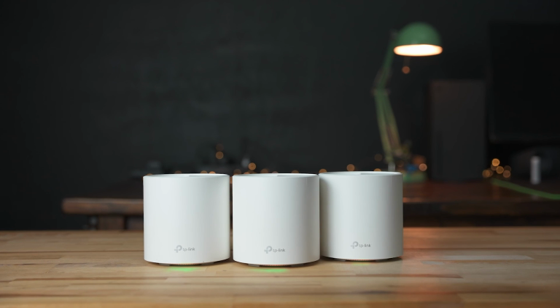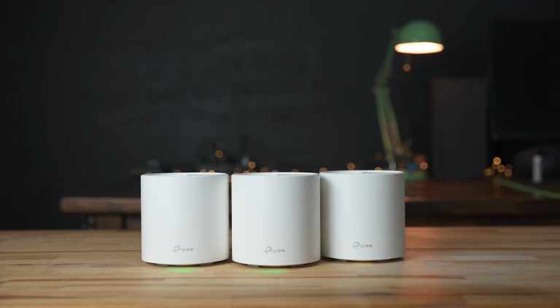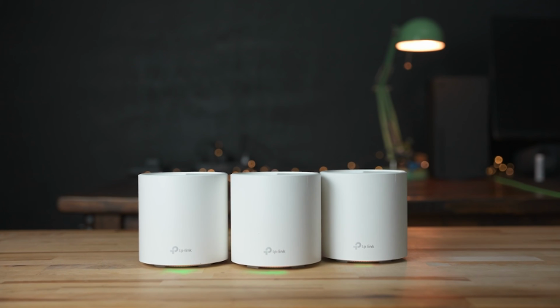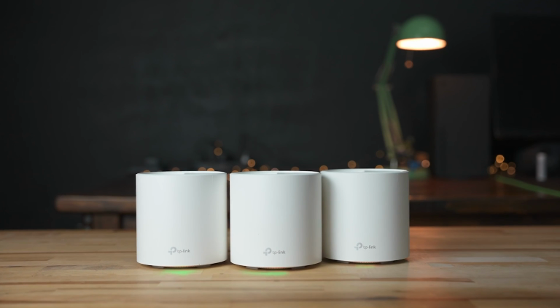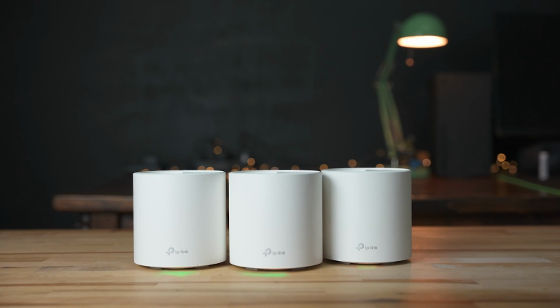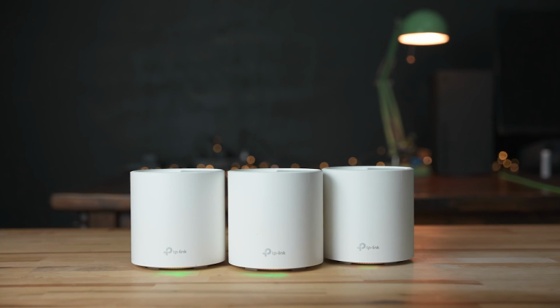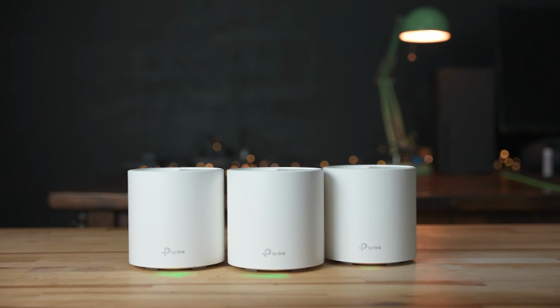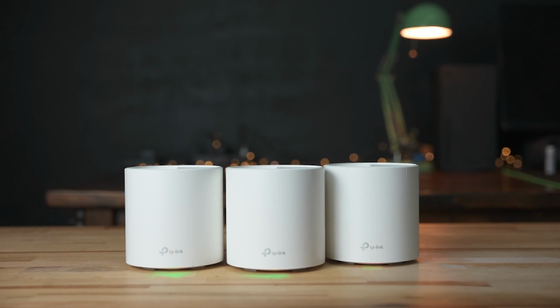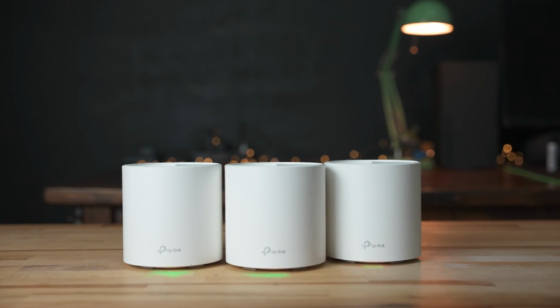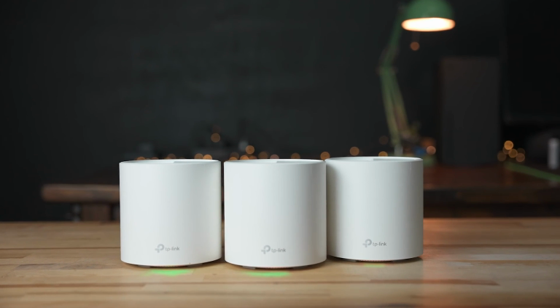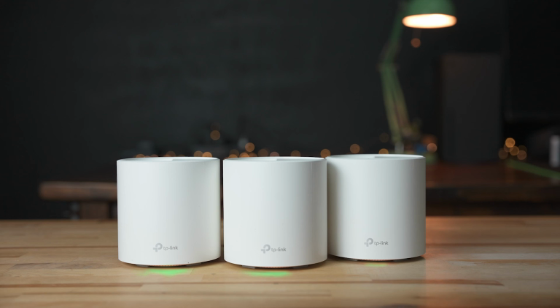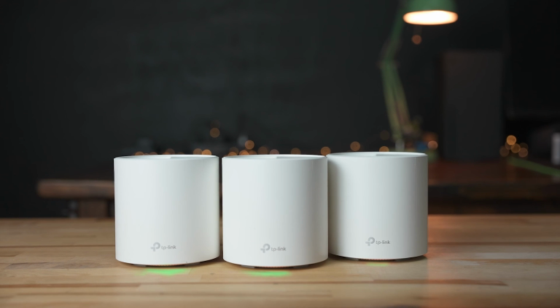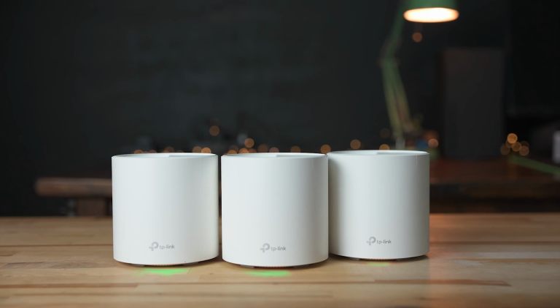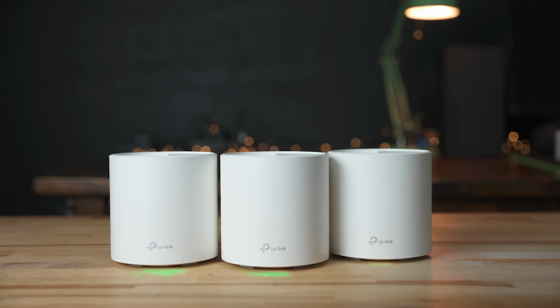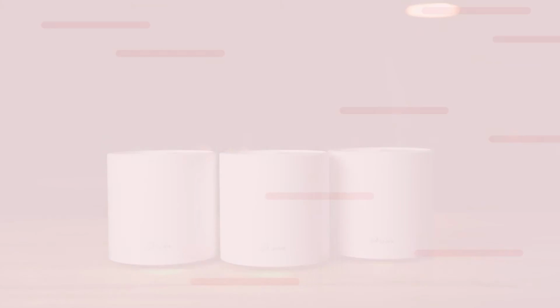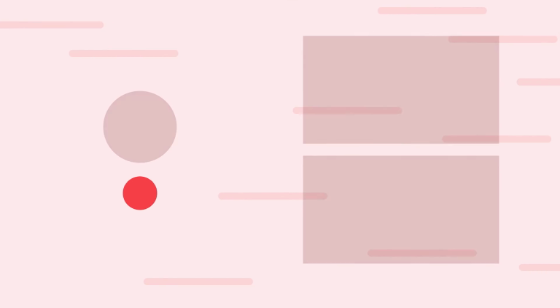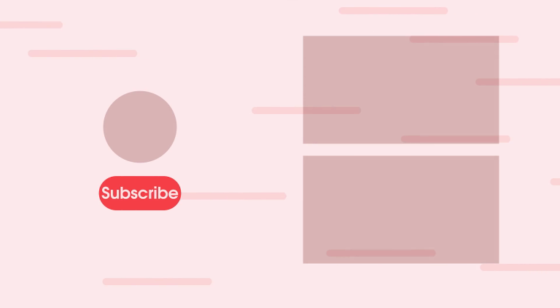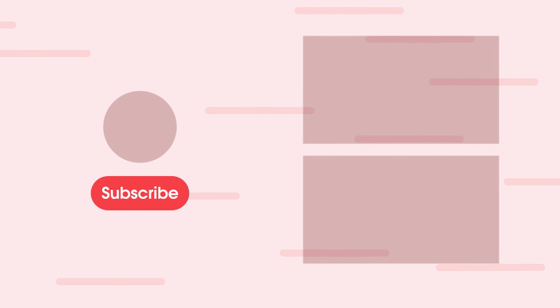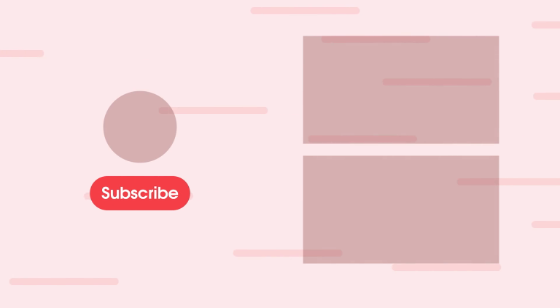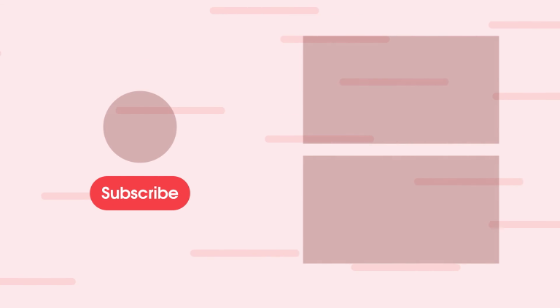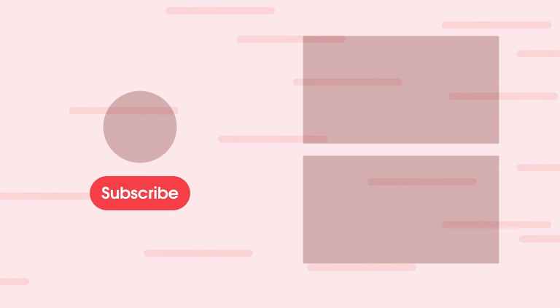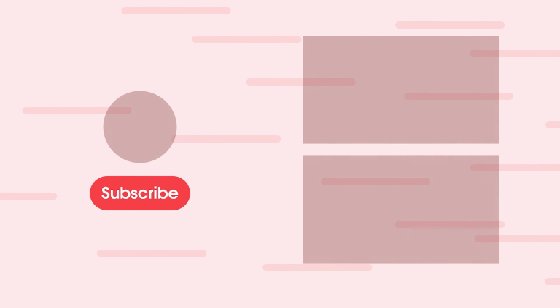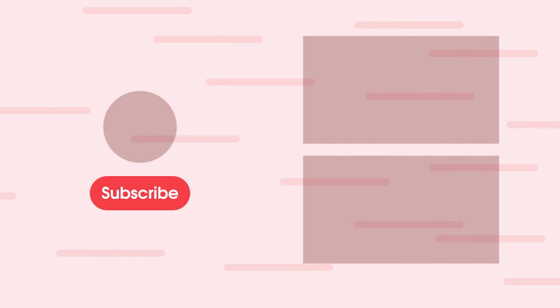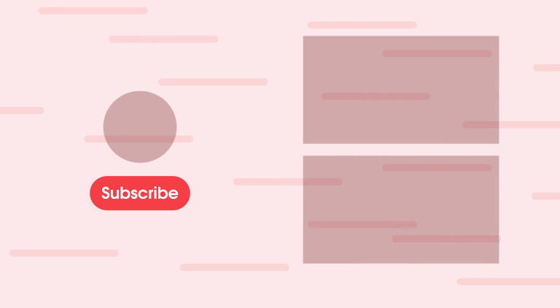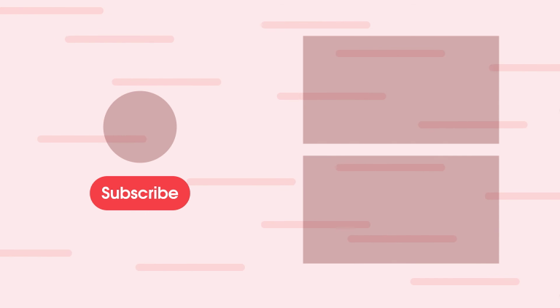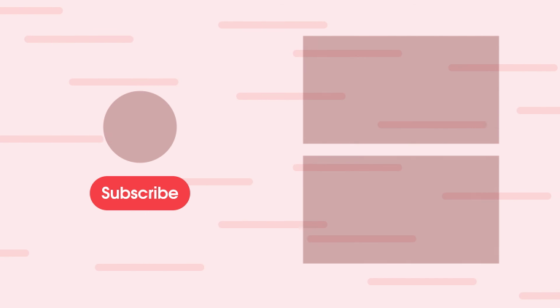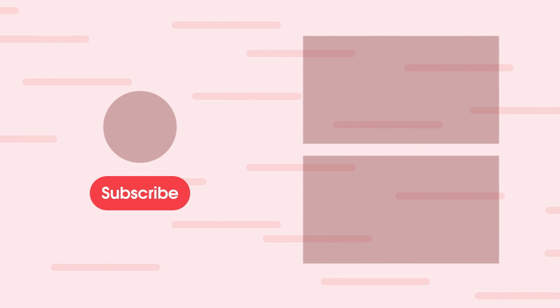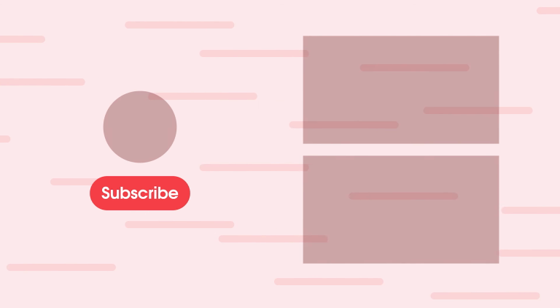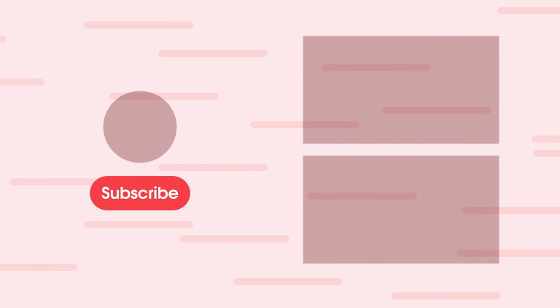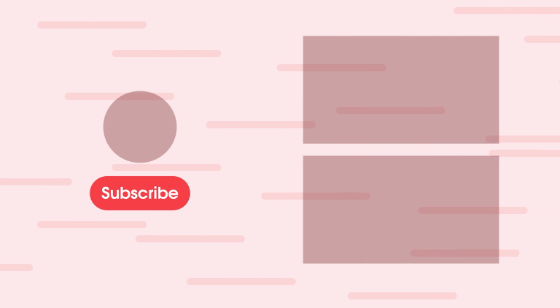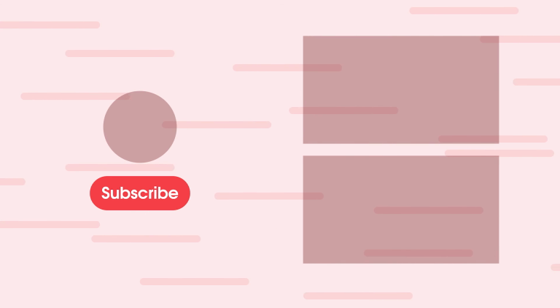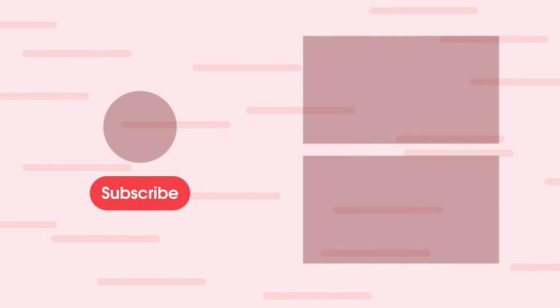And that'll do it for our review of the TP-Link Deco X20. Let us know what you think about it down in the comments below. Thanks for watching. If you enjoyed this video, please give it a thumbs up and consider subscribing. This is Jordan with 9to5Toys.